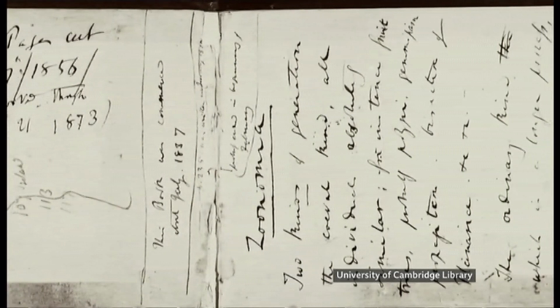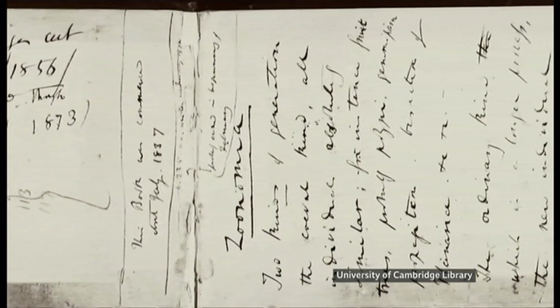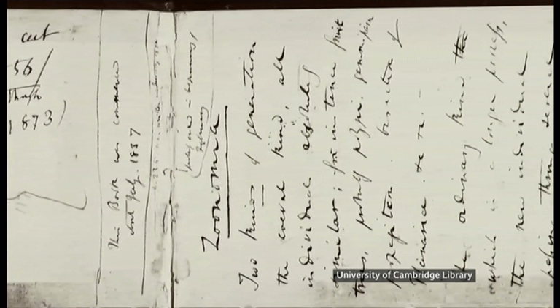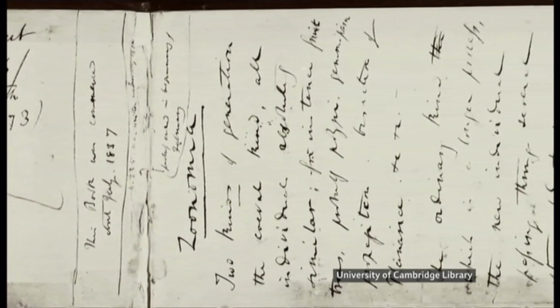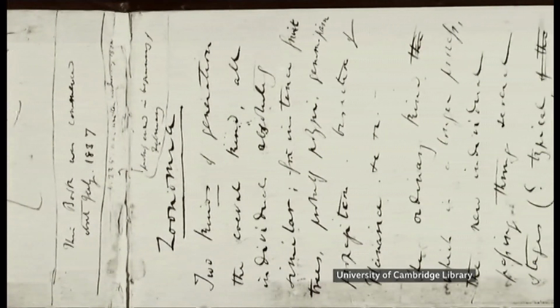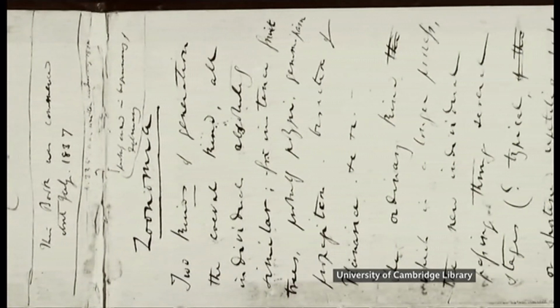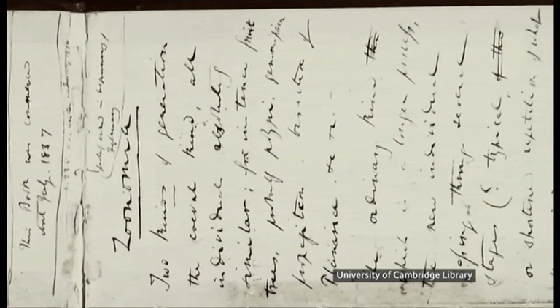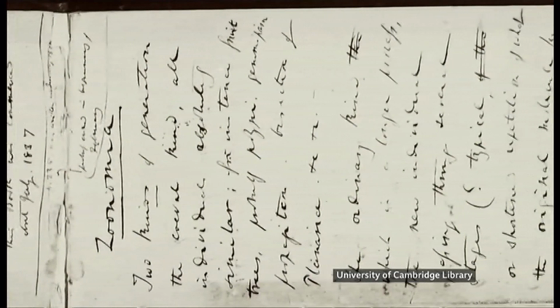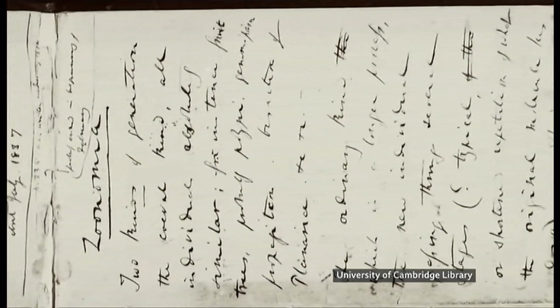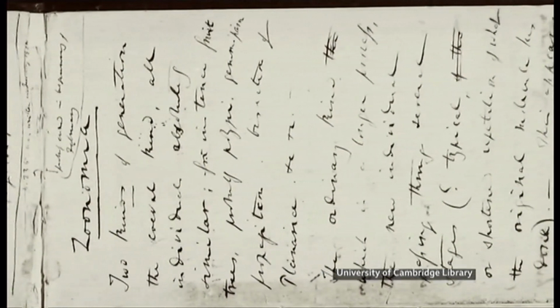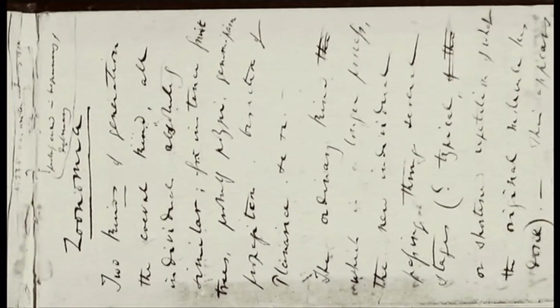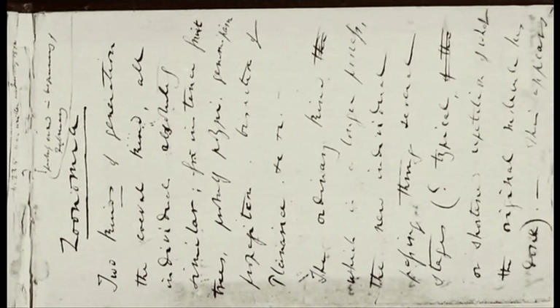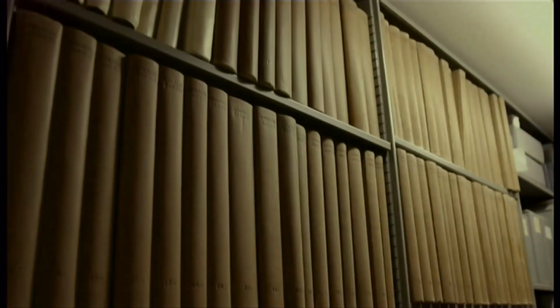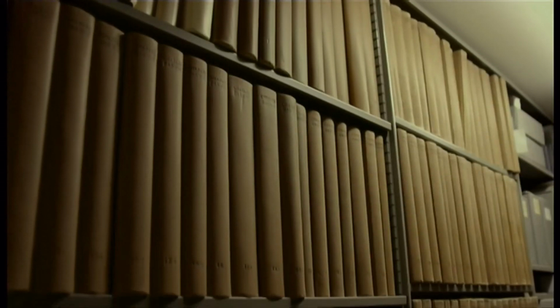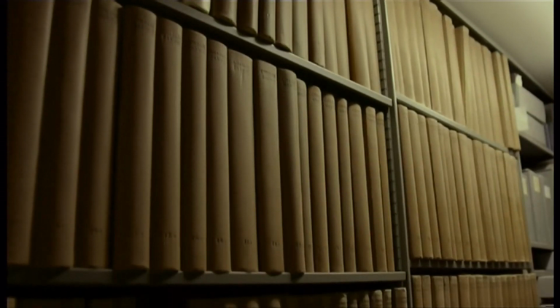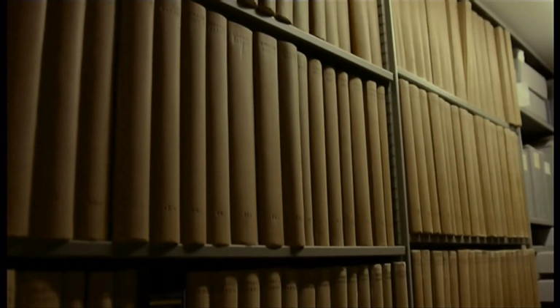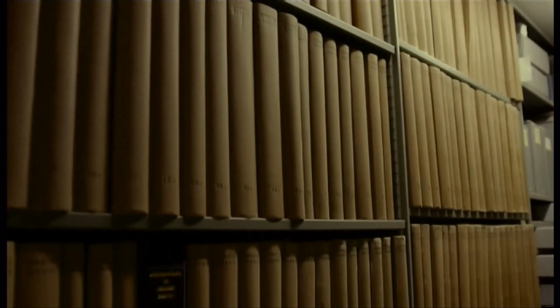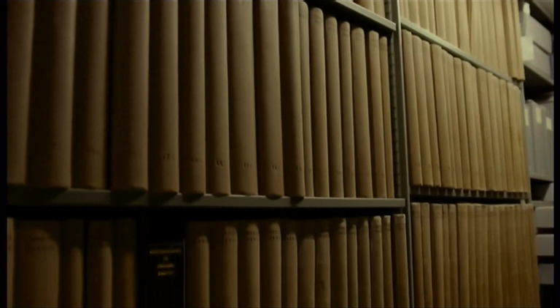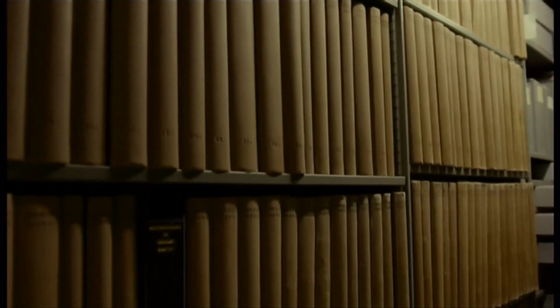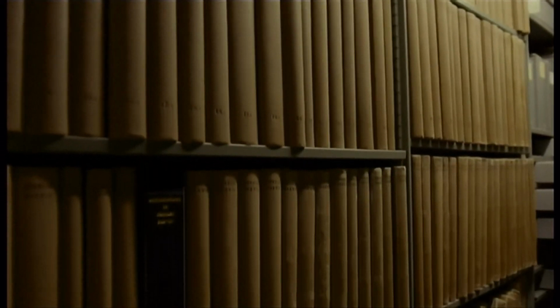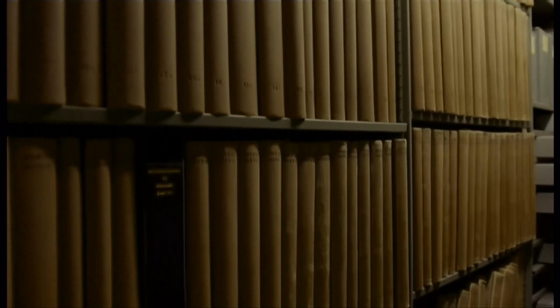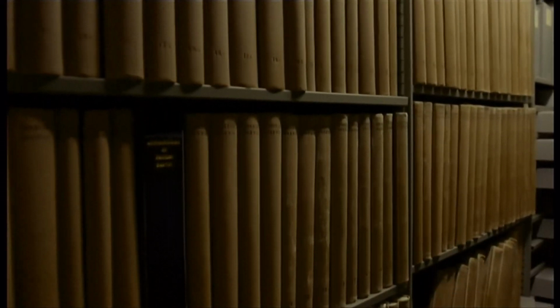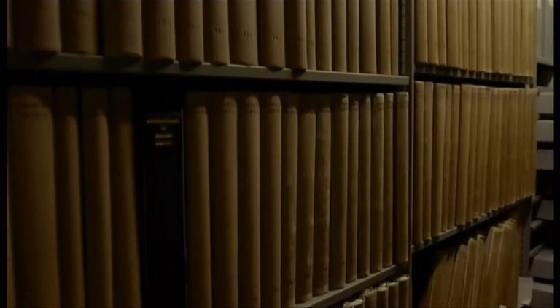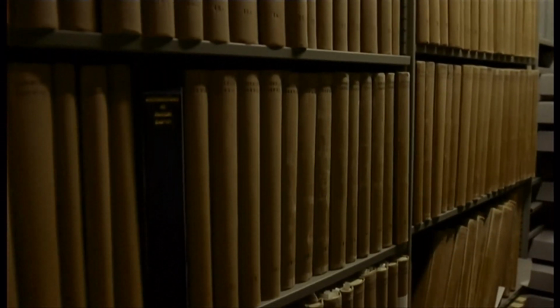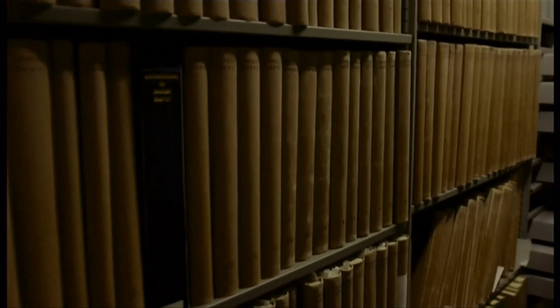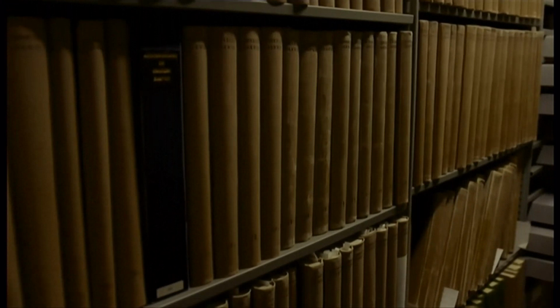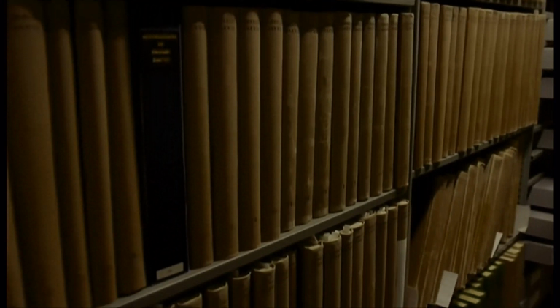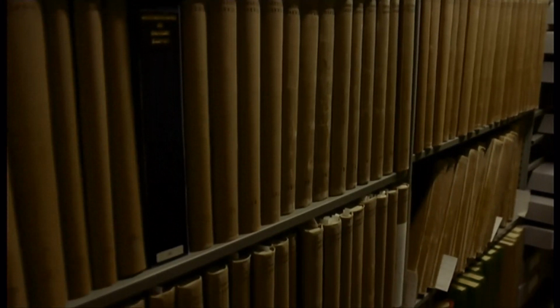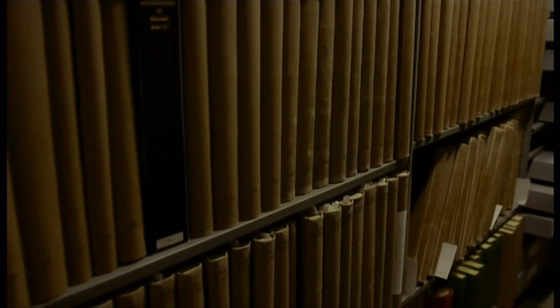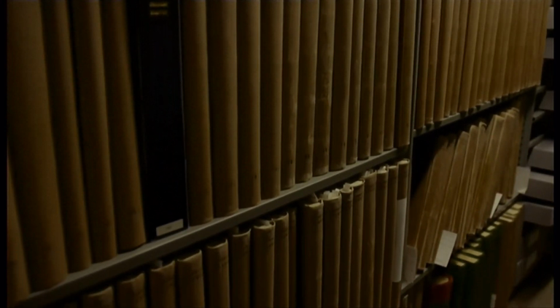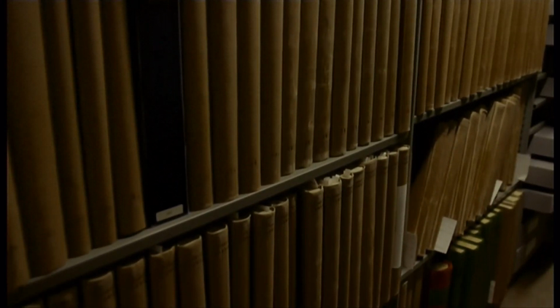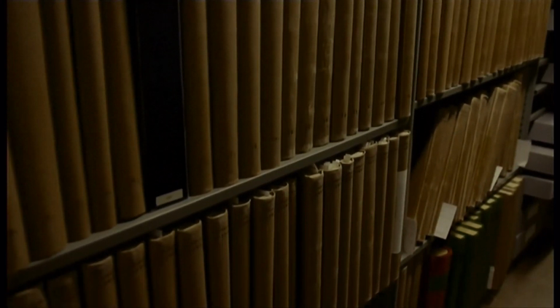It wasn't until two months later that librarians realised they were missing. They assumed they'd been put back on a different shelf, and there were a number of extensive searches. Now a new team thinks they got it wrong.